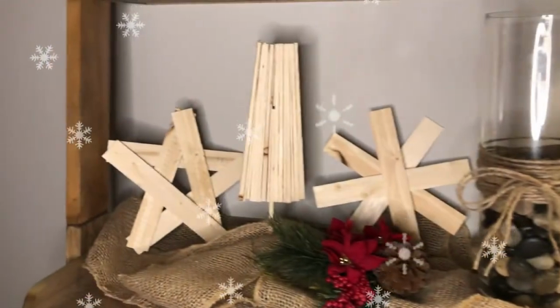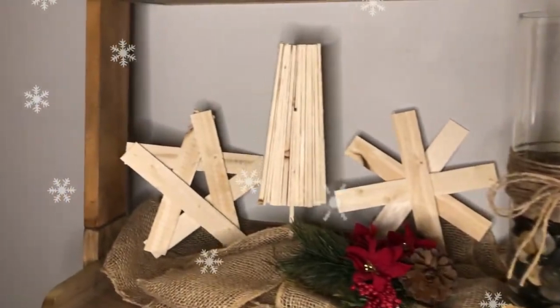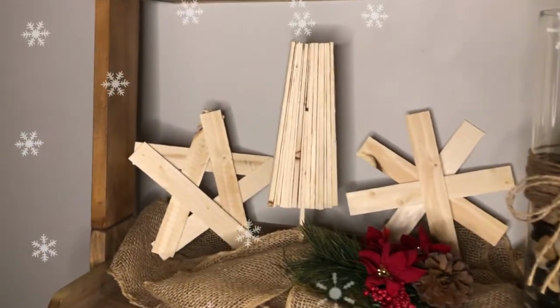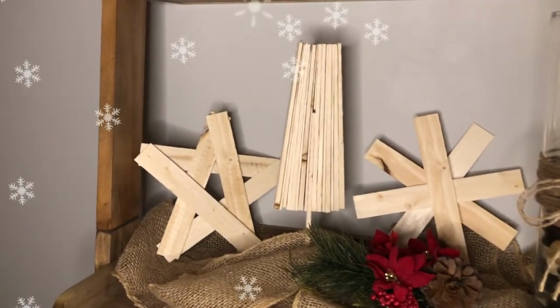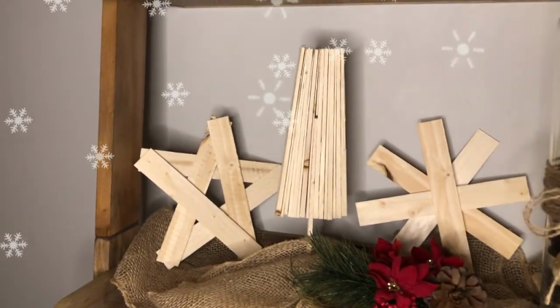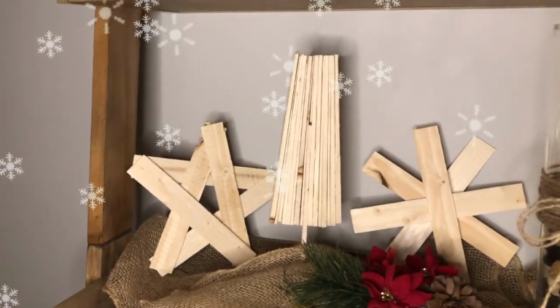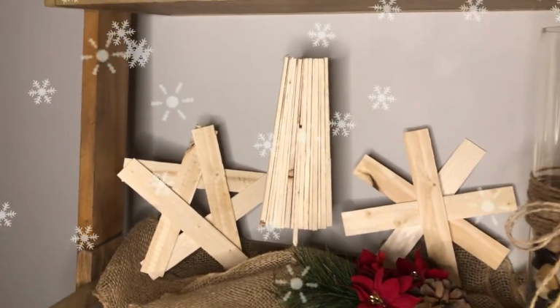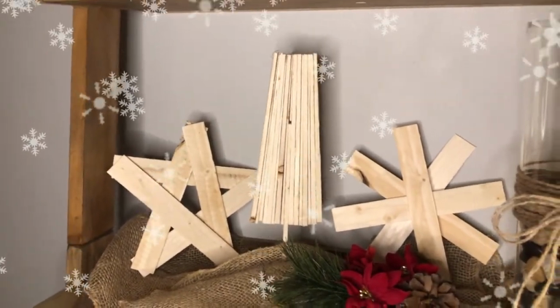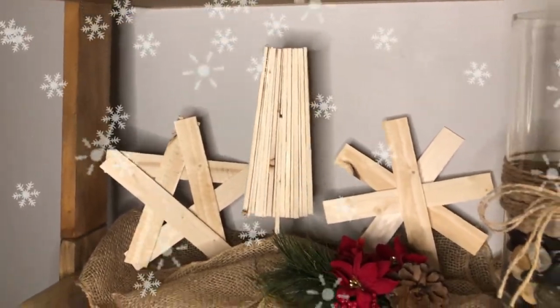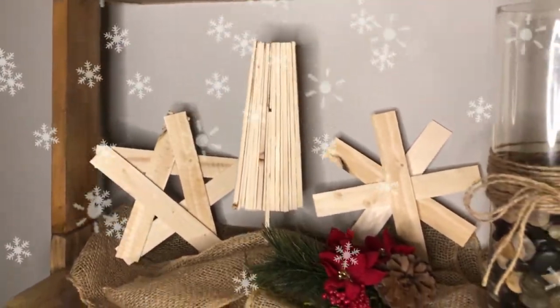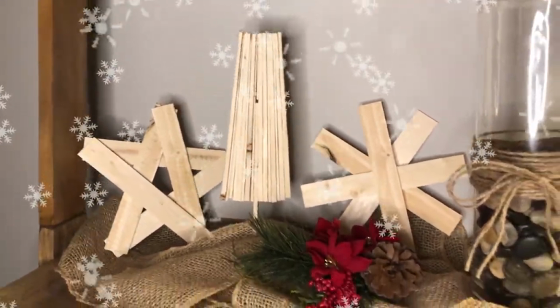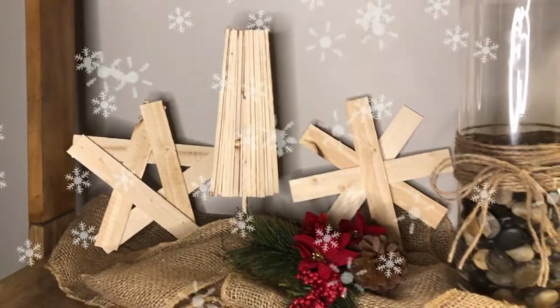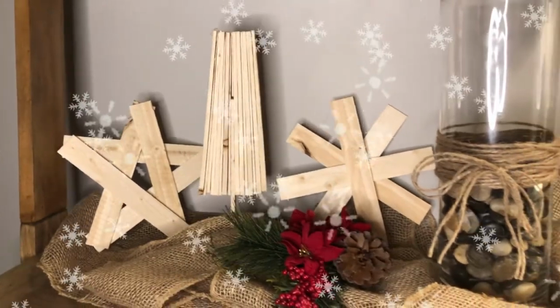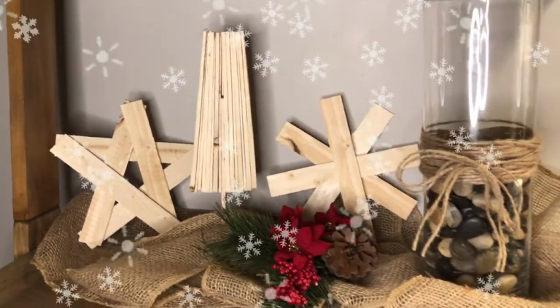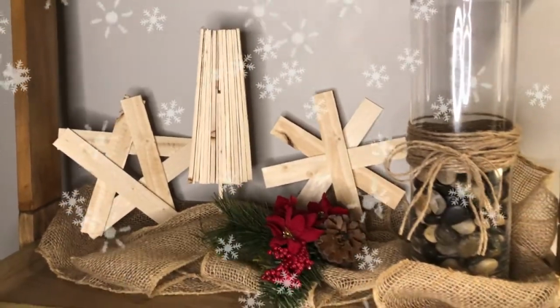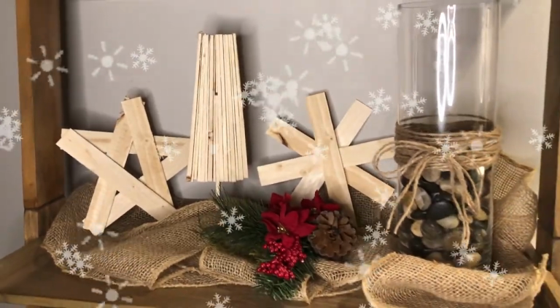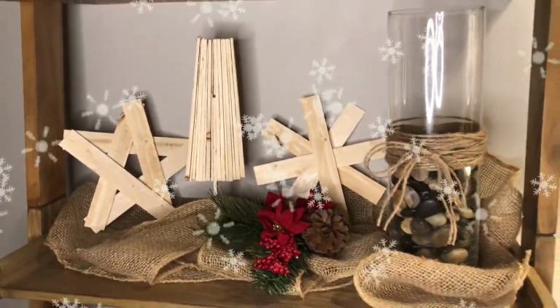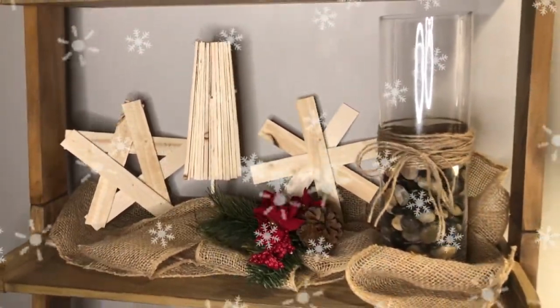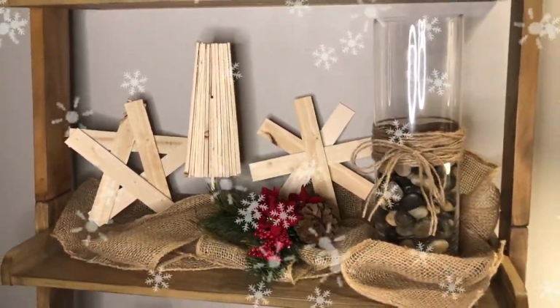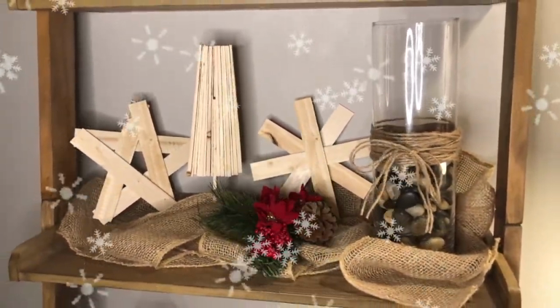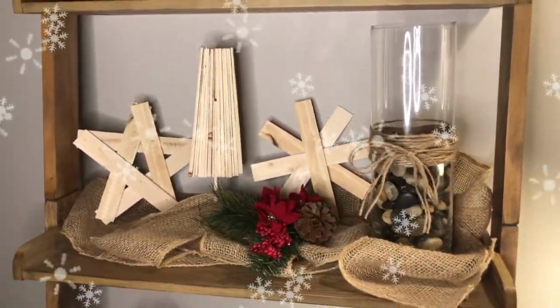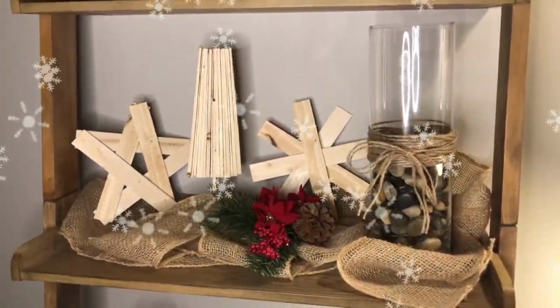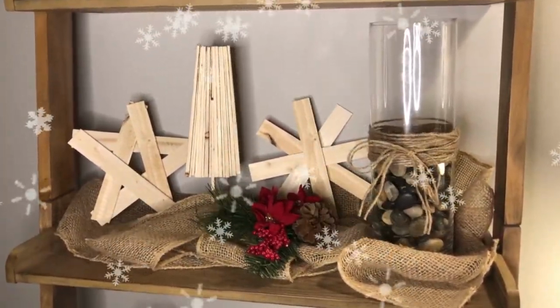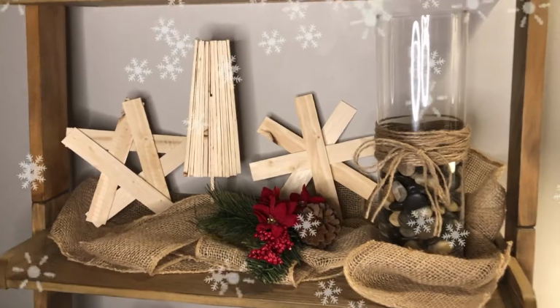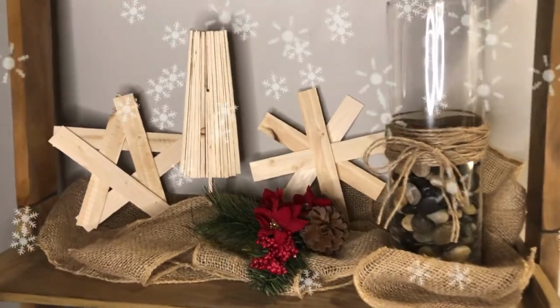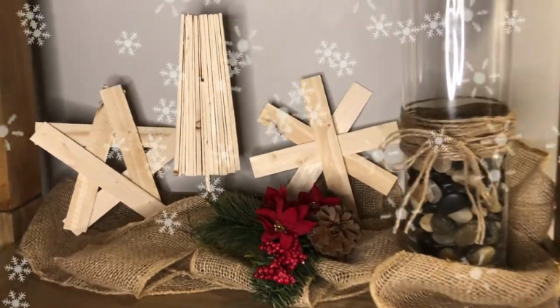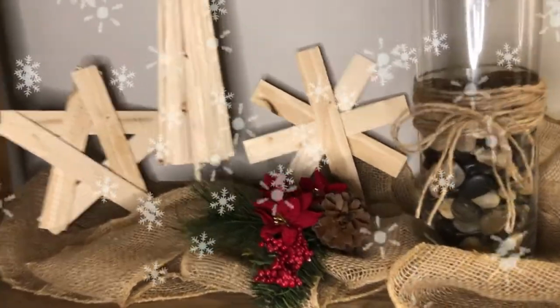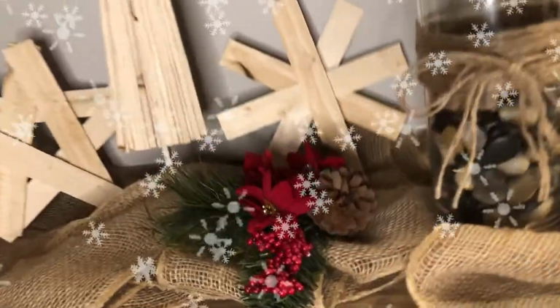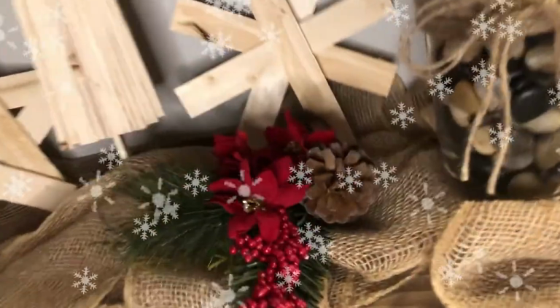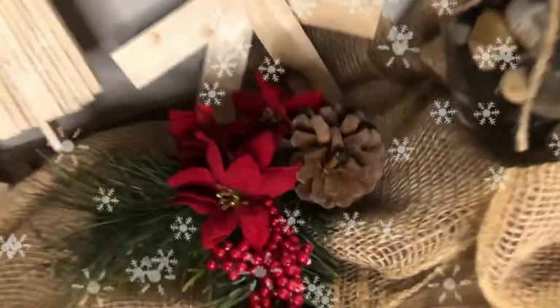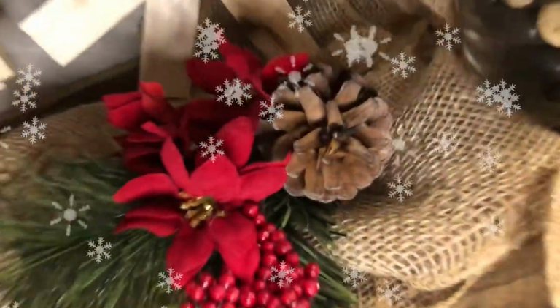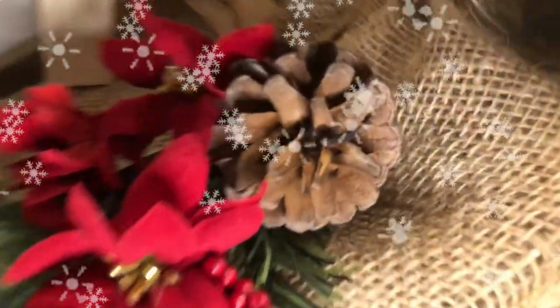Hello everyone, welcome! This is Dave, and today I created these three rustic Christmas decor items using wooden shims. Stick around and we'll dive right into how we did it.